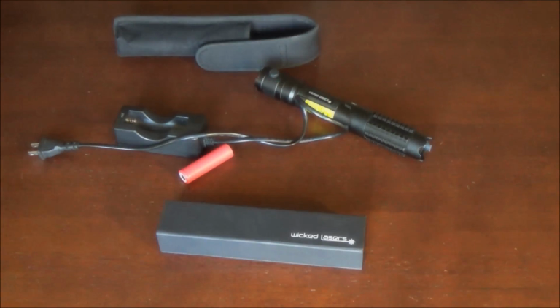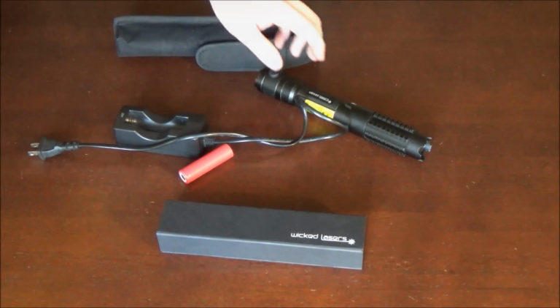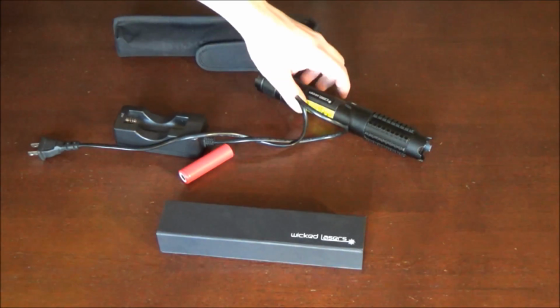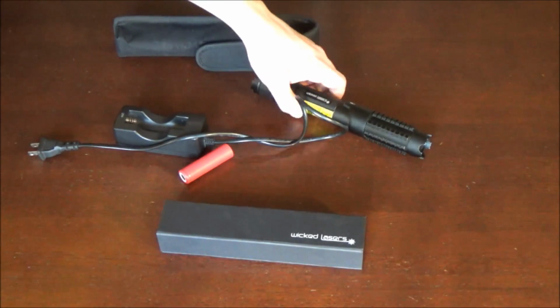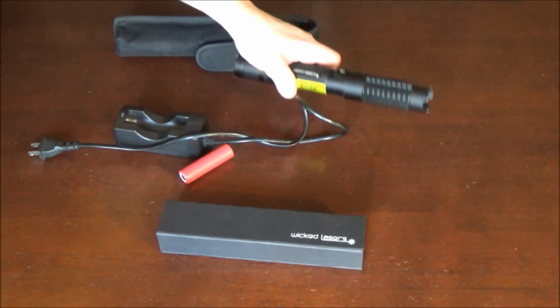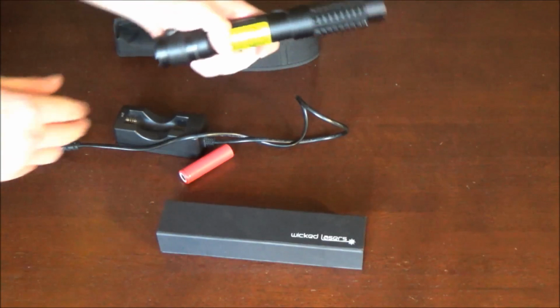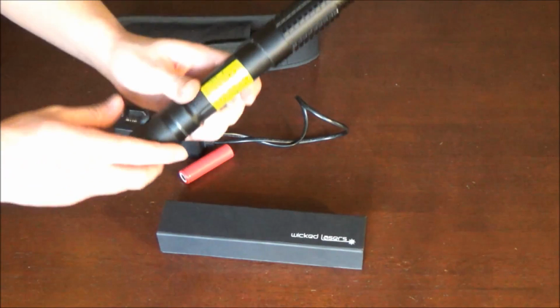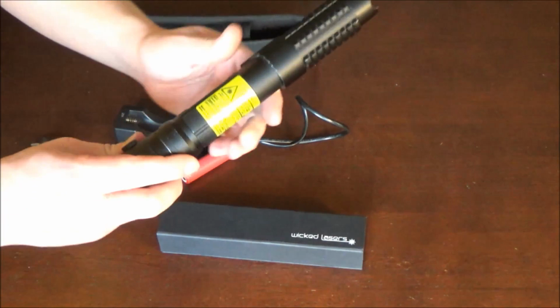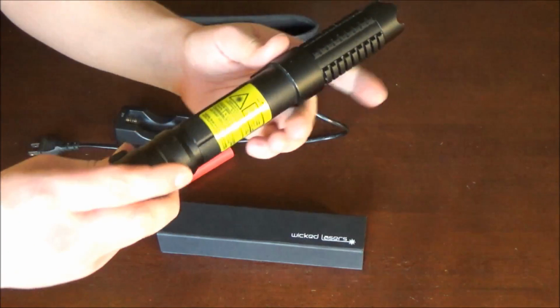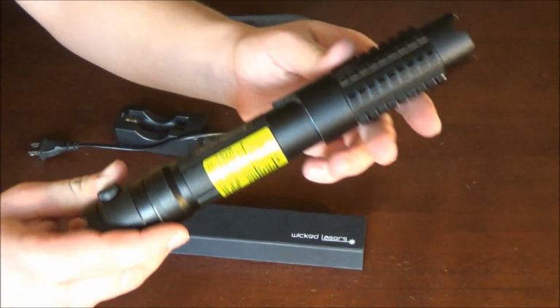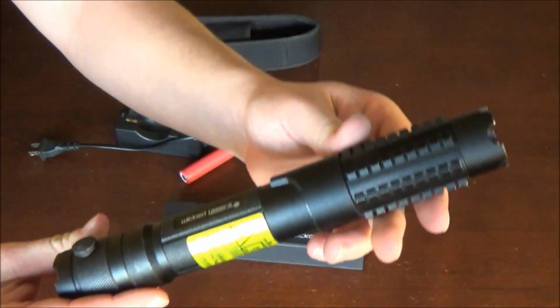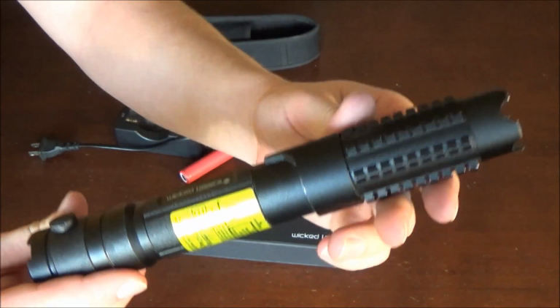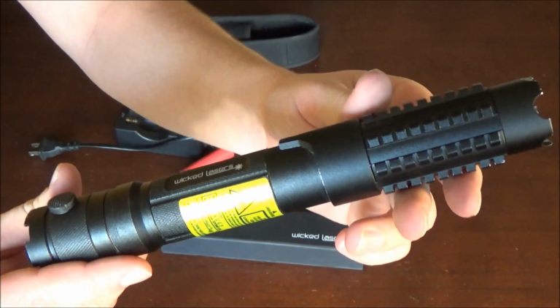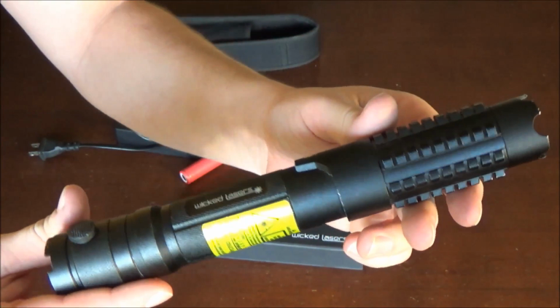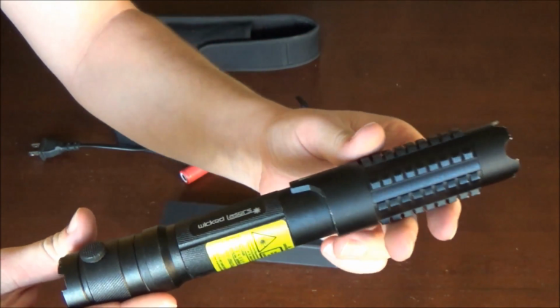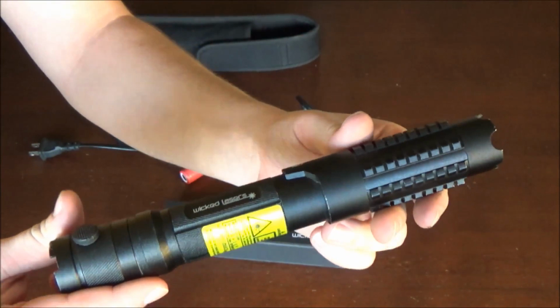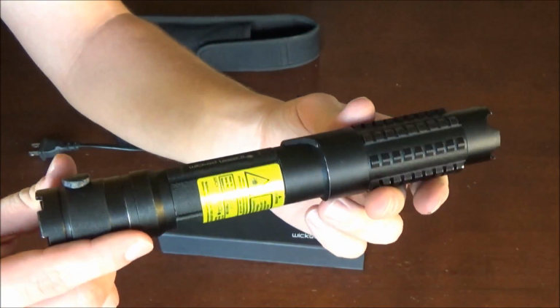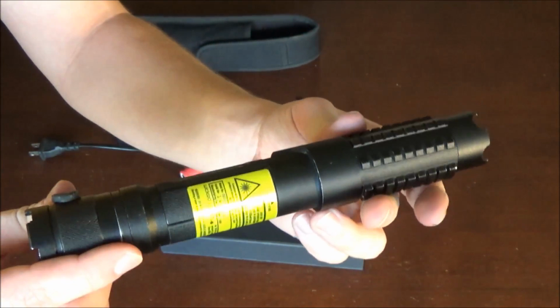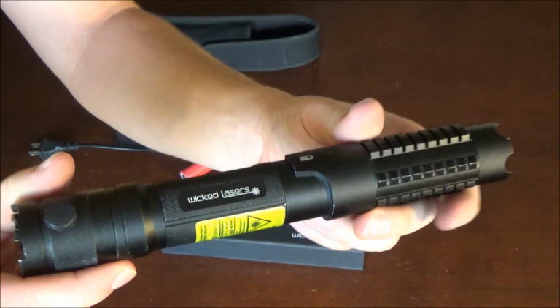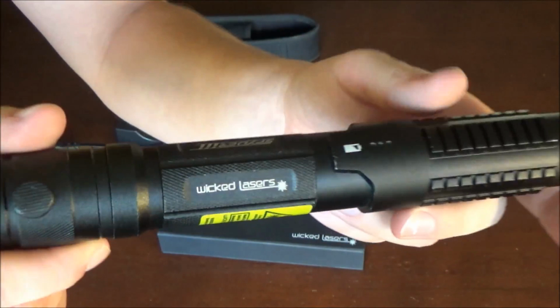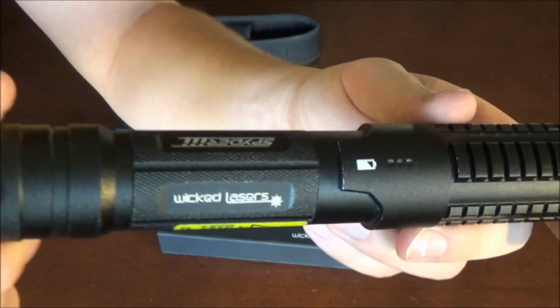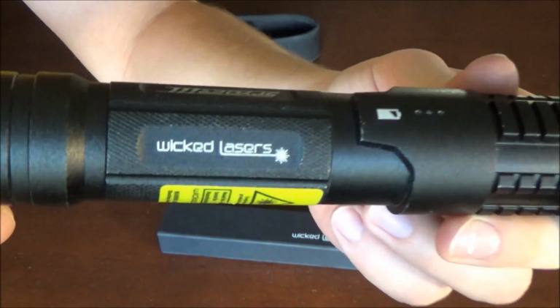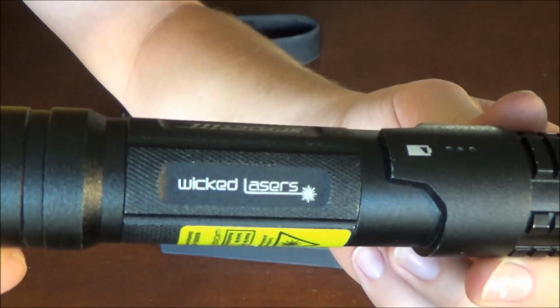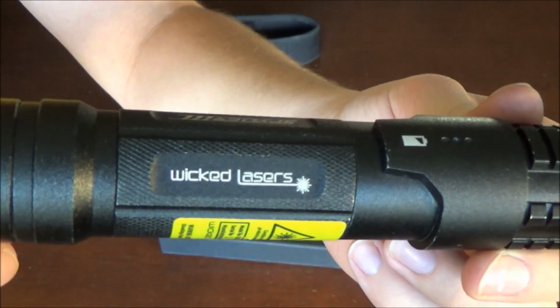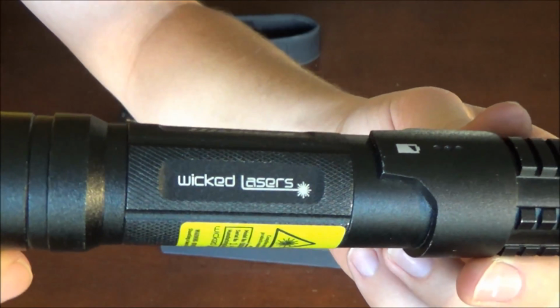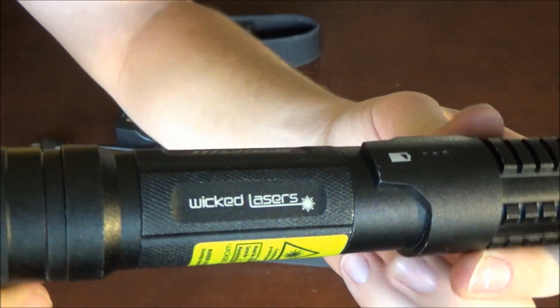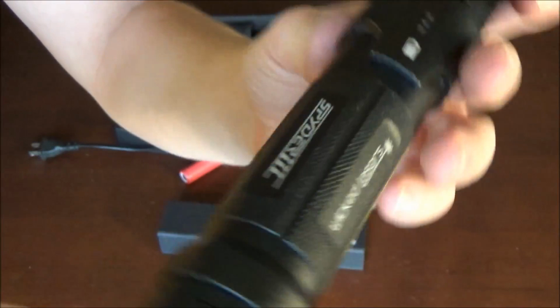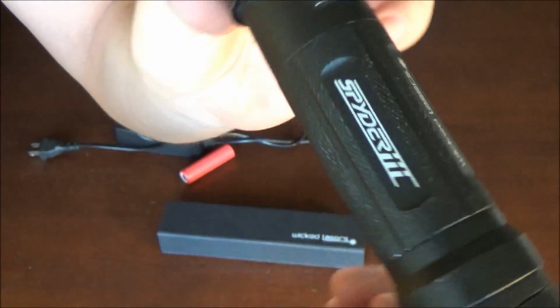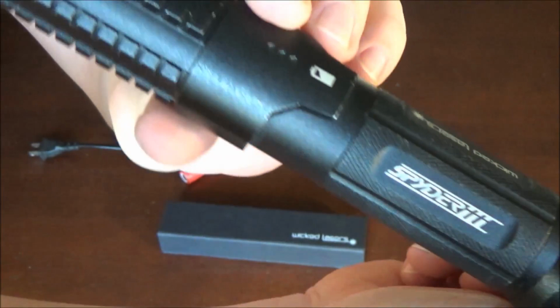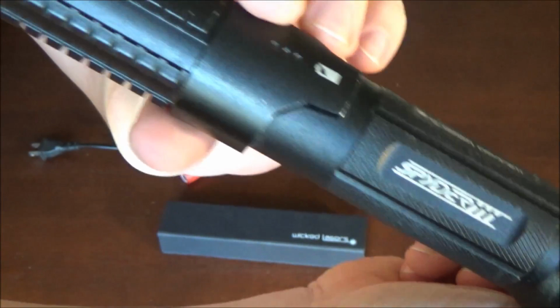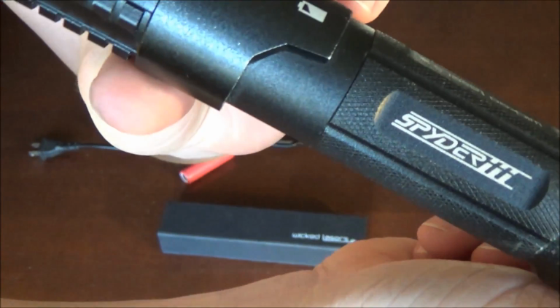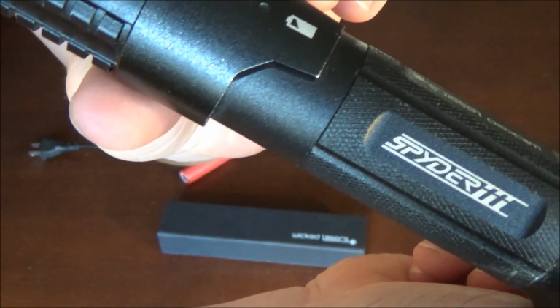With this laser pointer I have the laser pointer itself, I have the holster which has a little belt buckle link to attach to your belt, I have a charger, a battery, and an expanded lens kit.